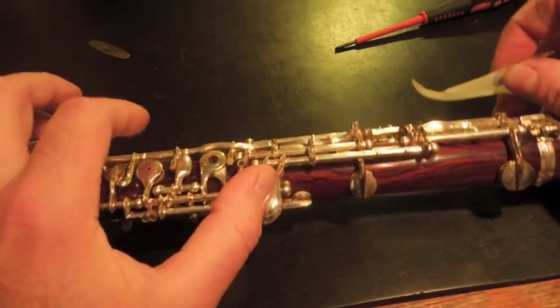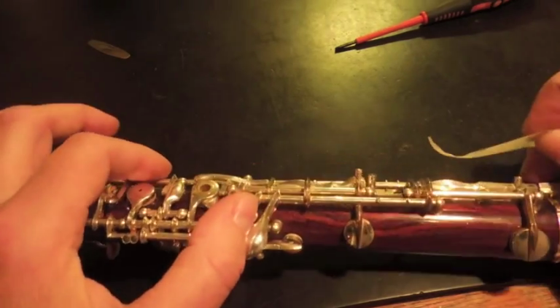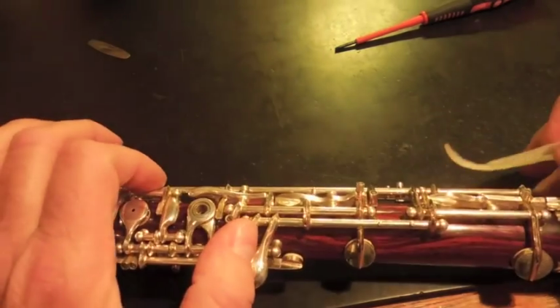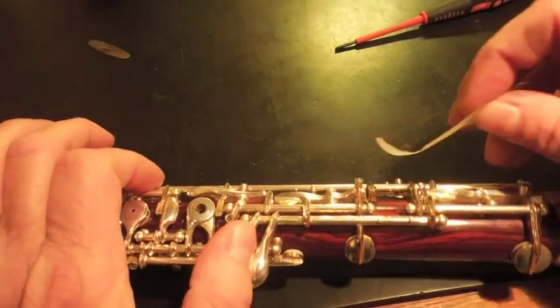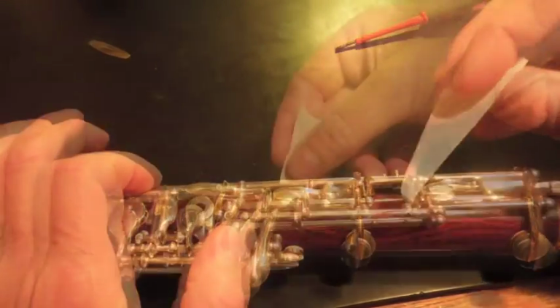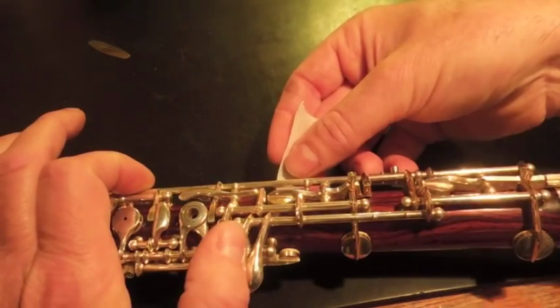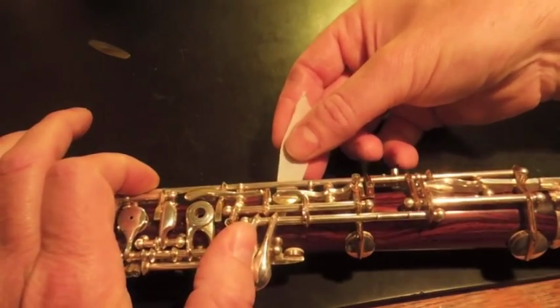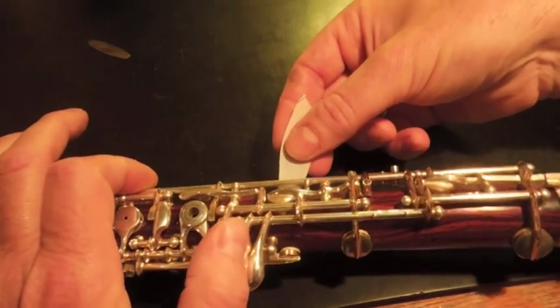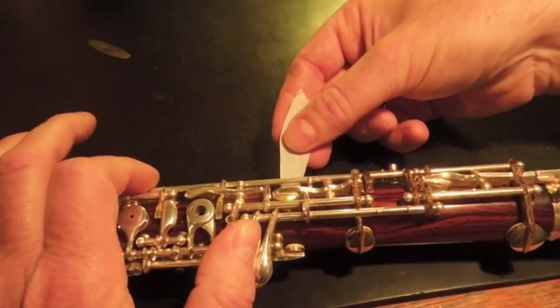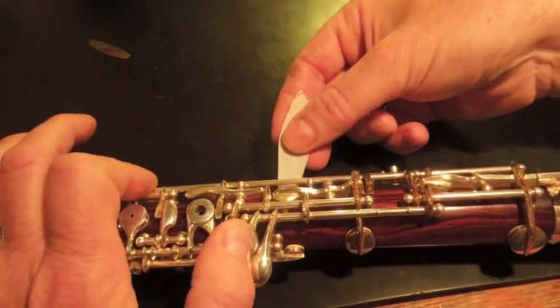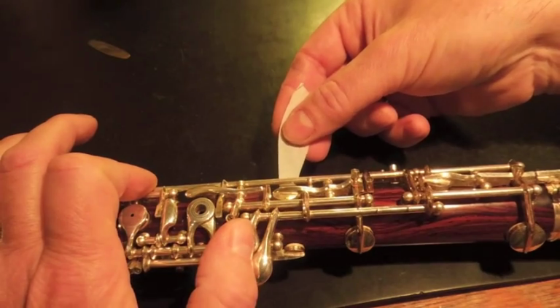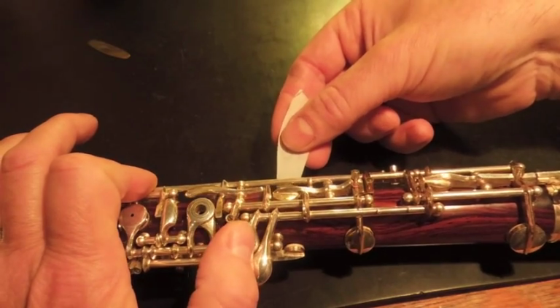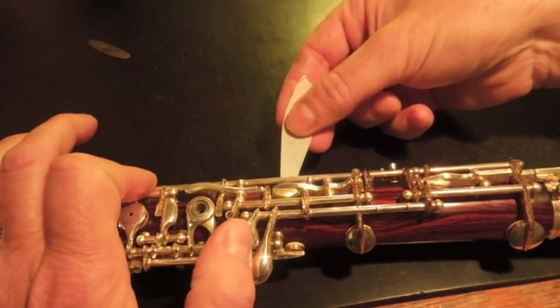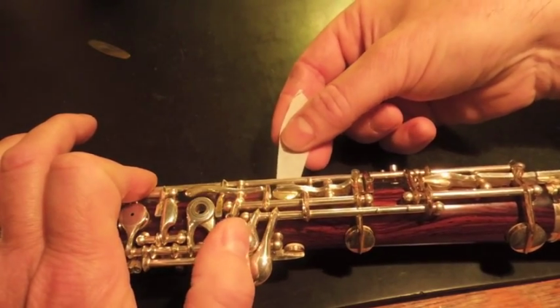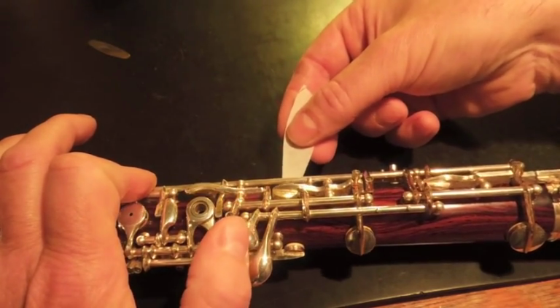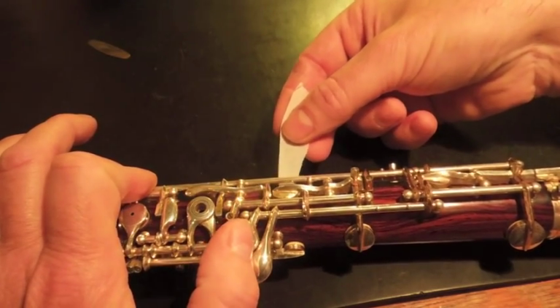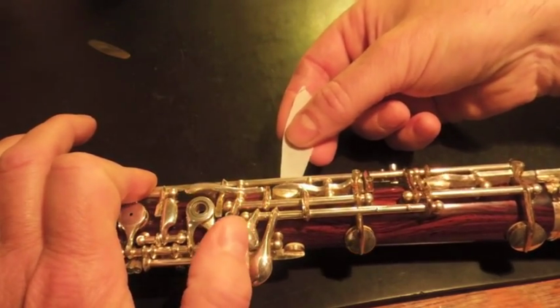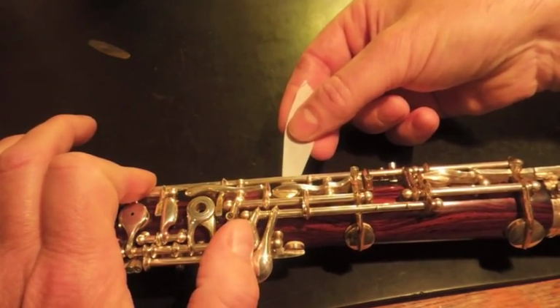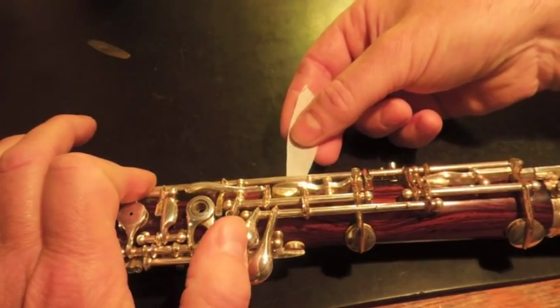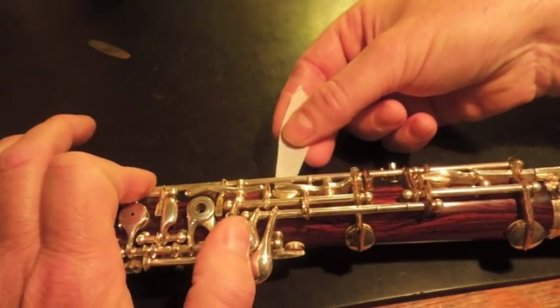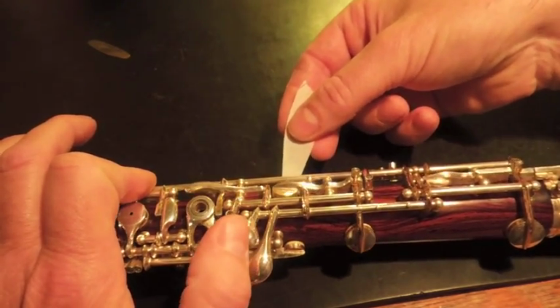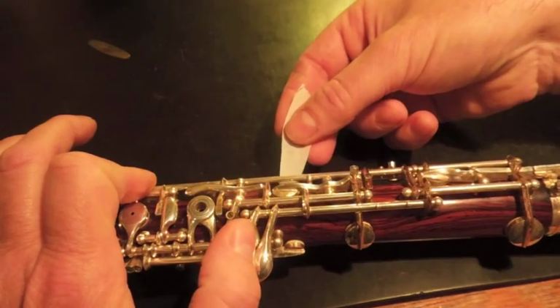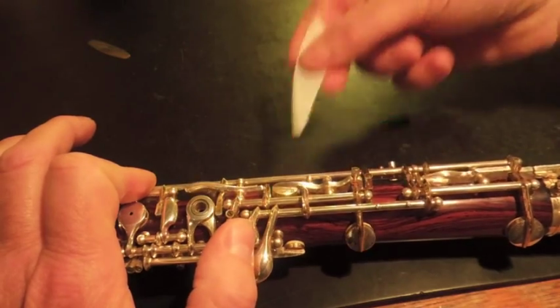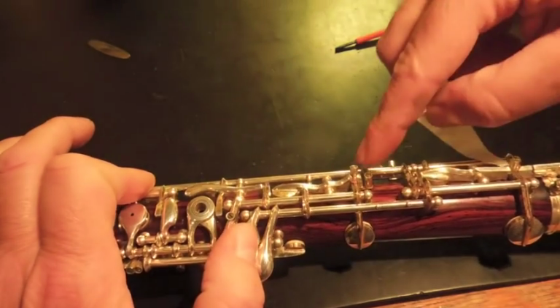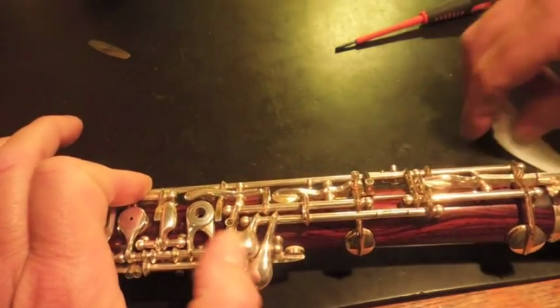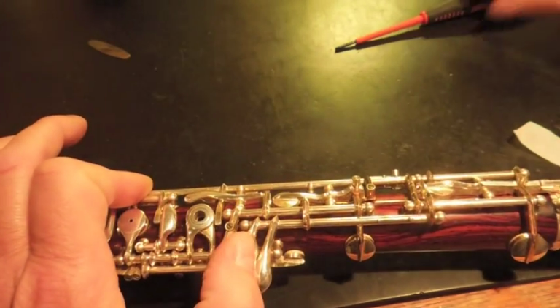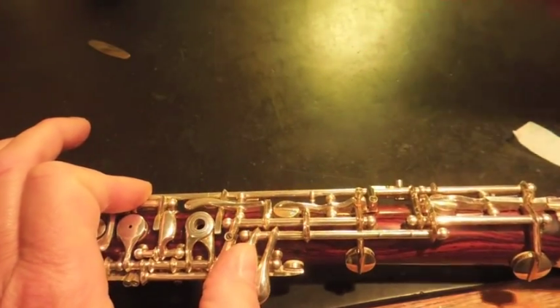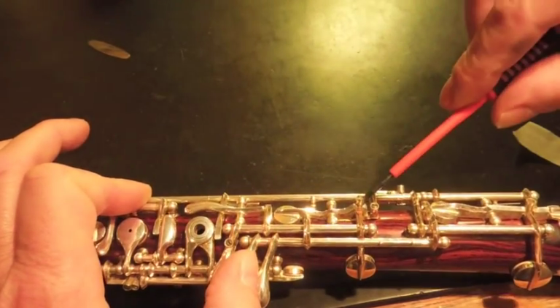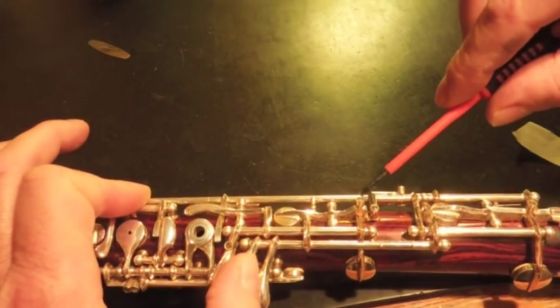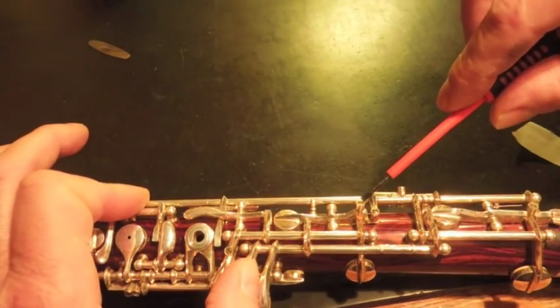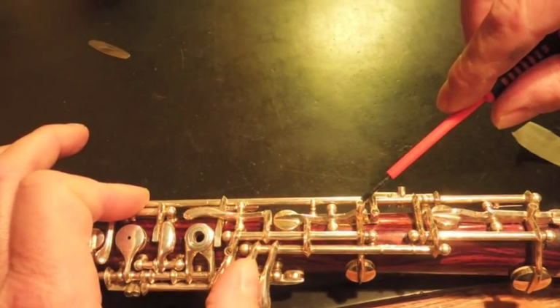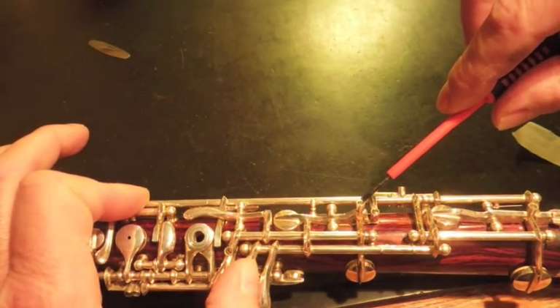Remember this relationship we had before? It's light, but it does grab. If it doesn't grab at all, you'll have to tighten this screw right here — see this screw? You'll have to tighten this one.